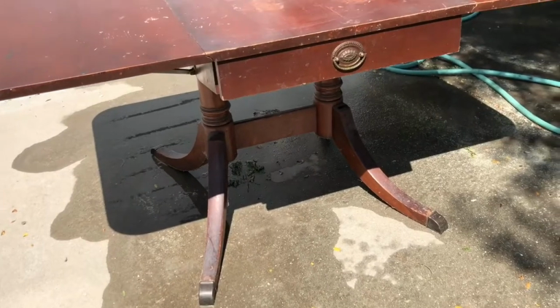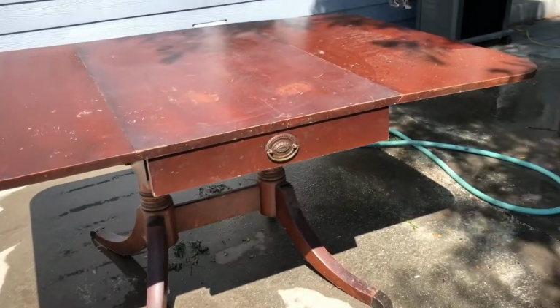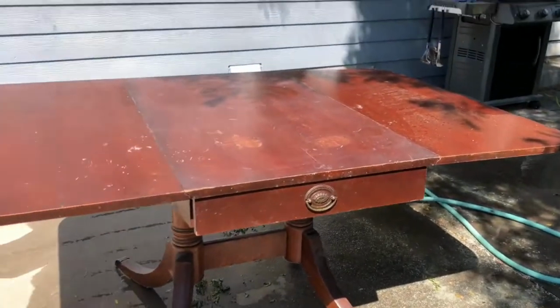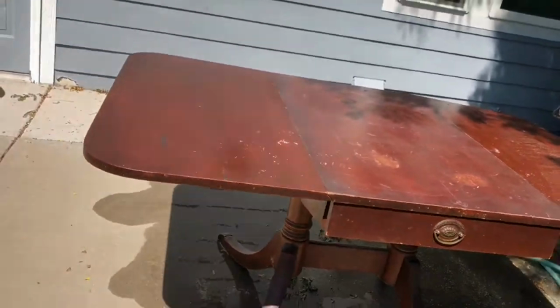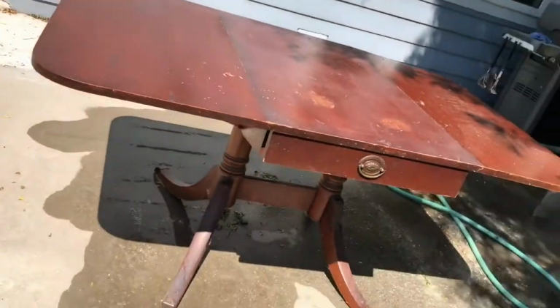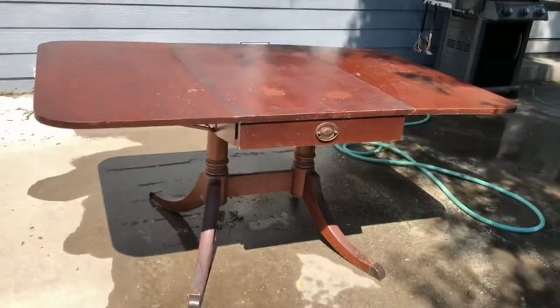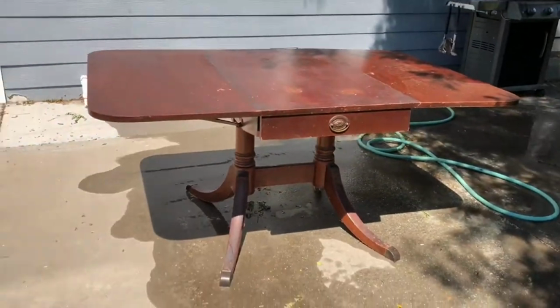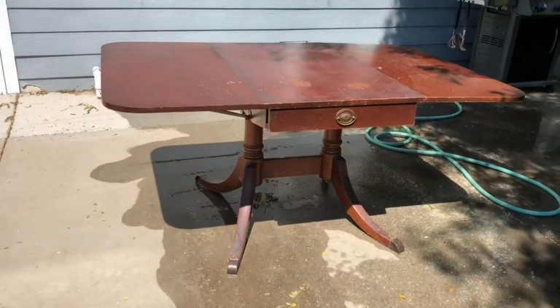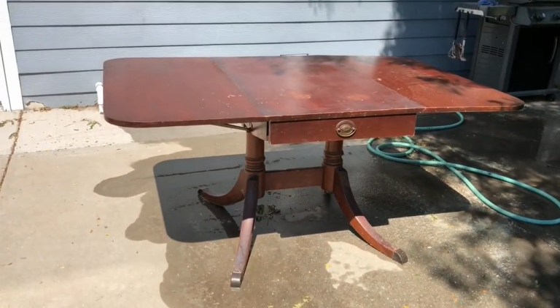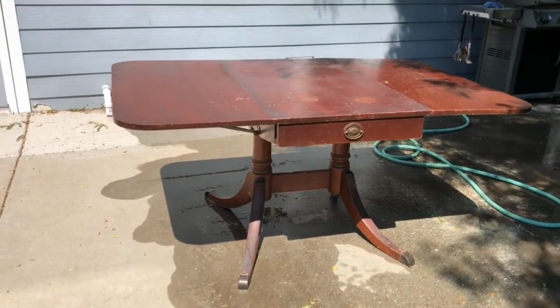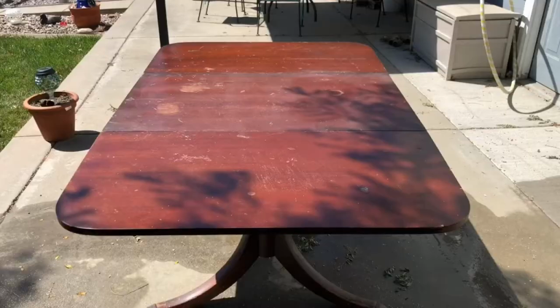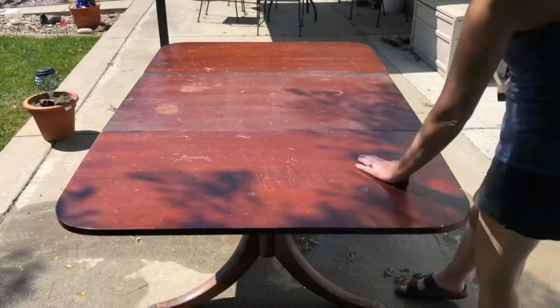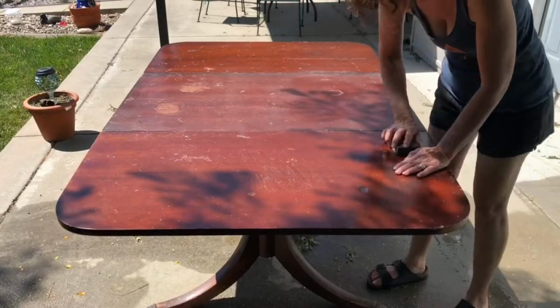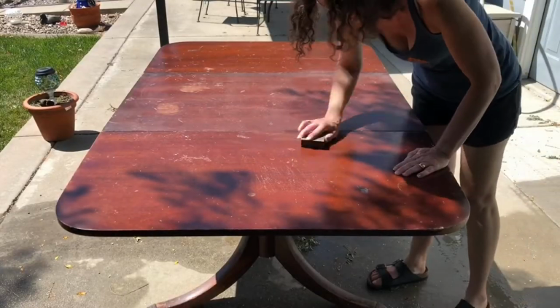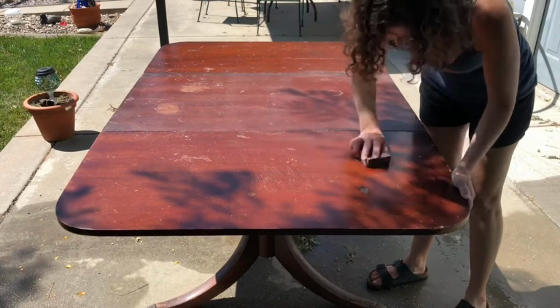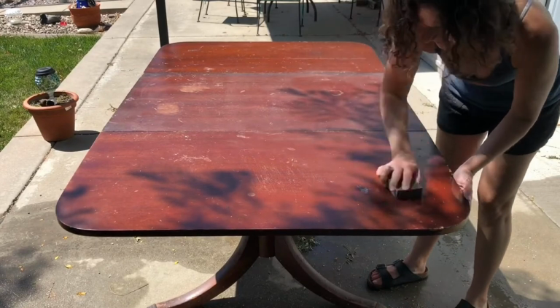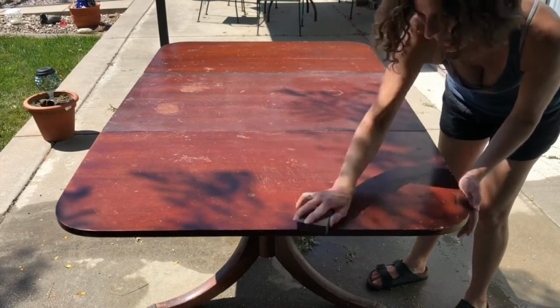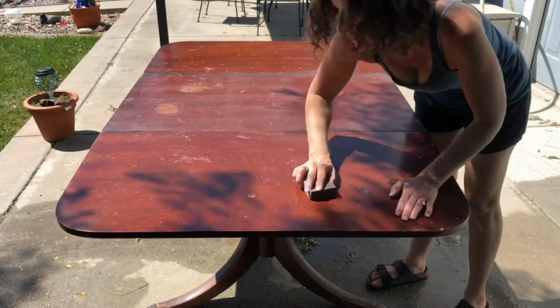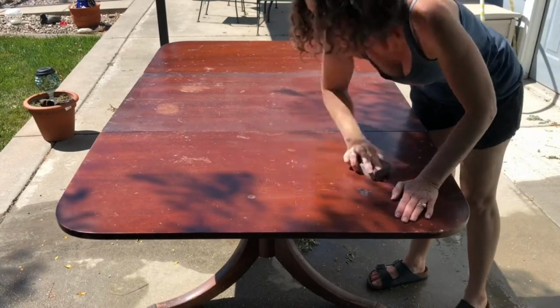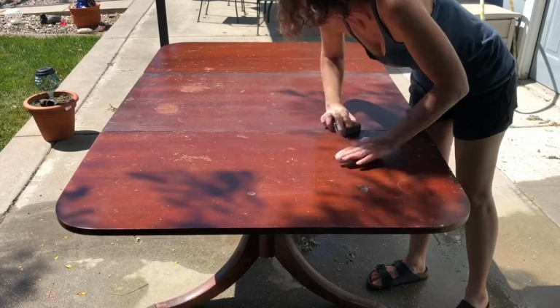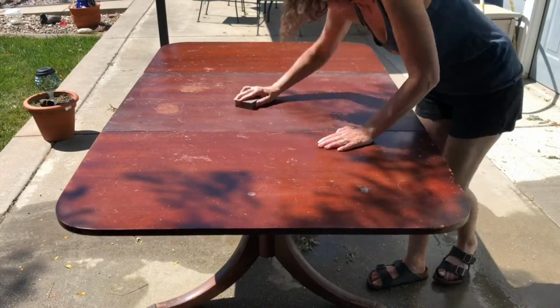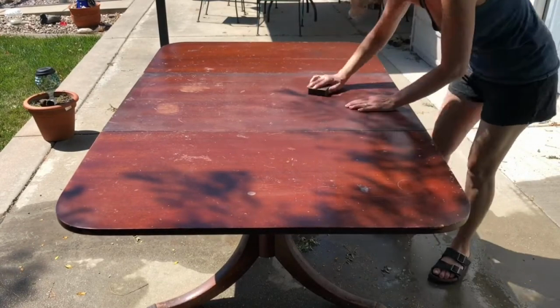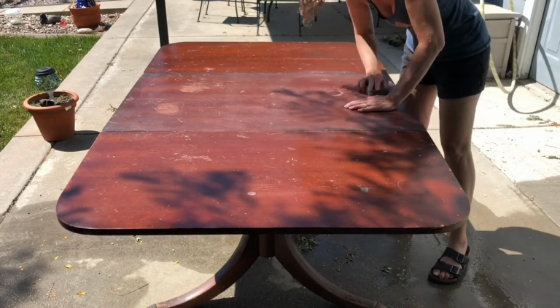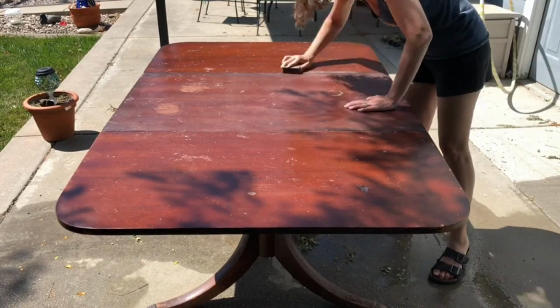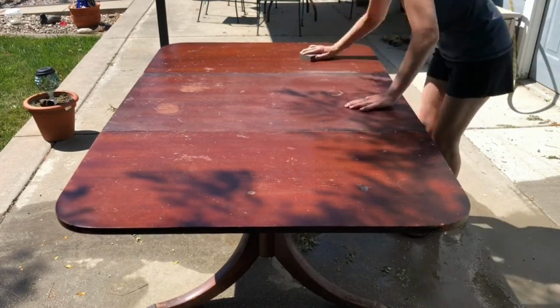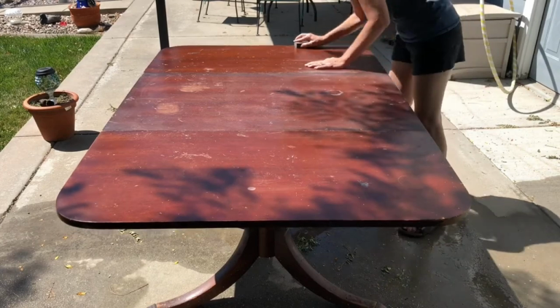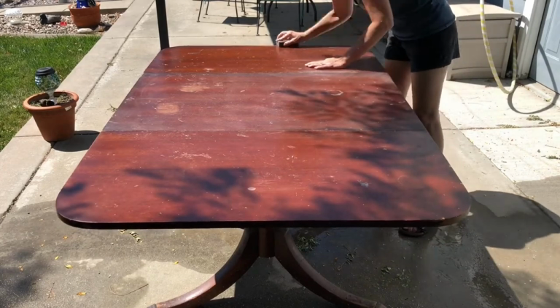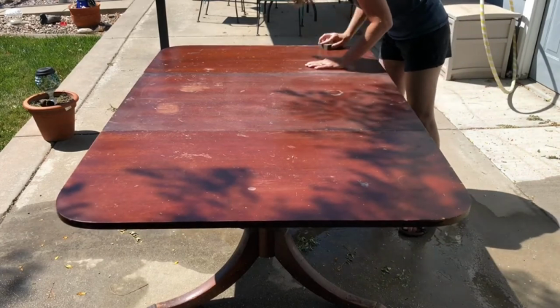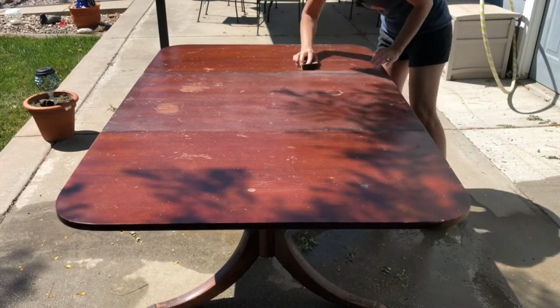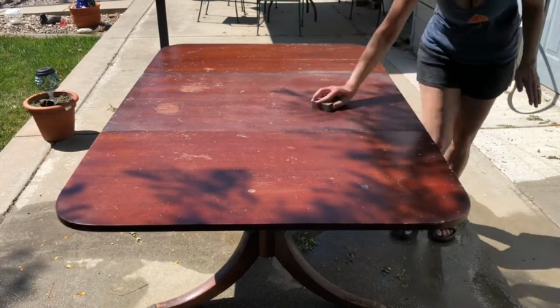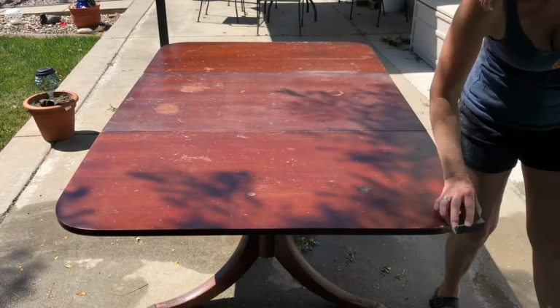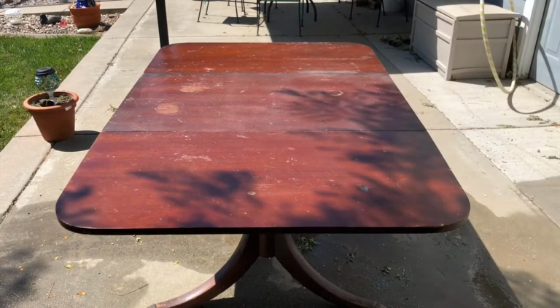I found this table on Nextdoor.com for free. It had been well loved and sat in storage for a long time. I took a sanding block and lightly sanded with the grain of the wood for the whole entire table.